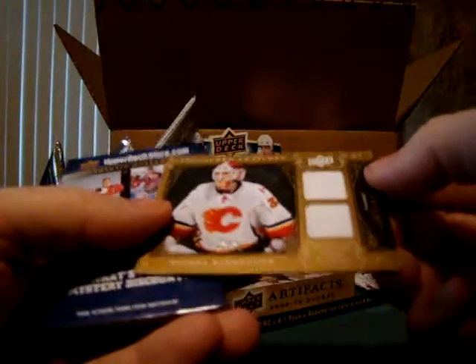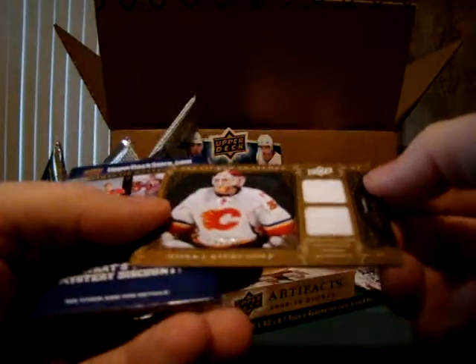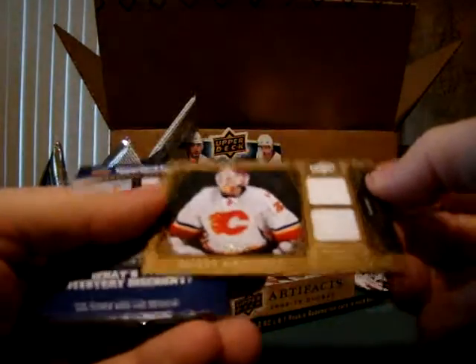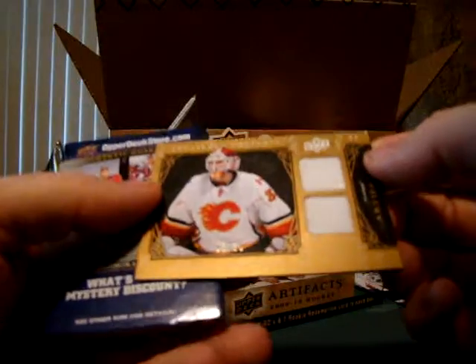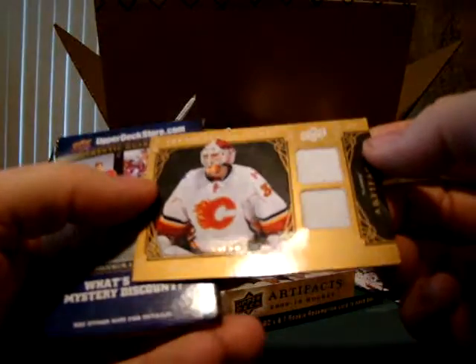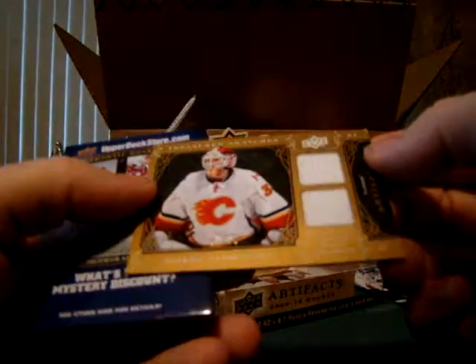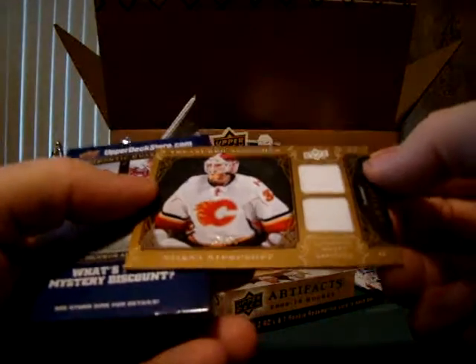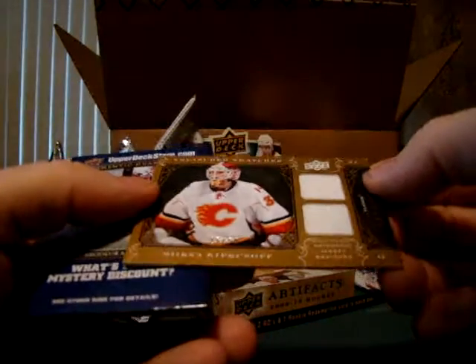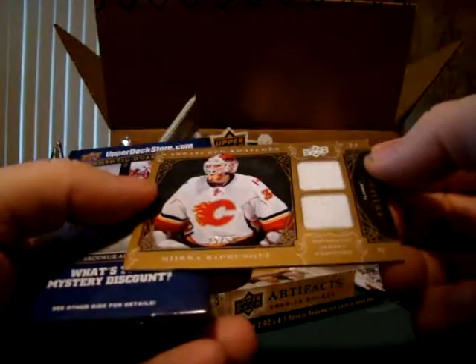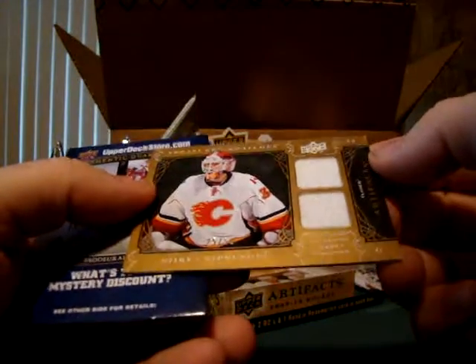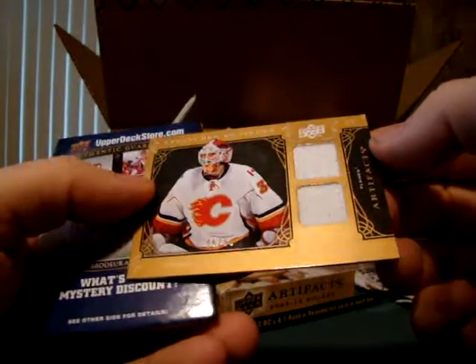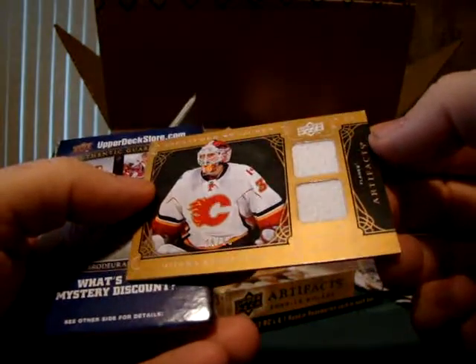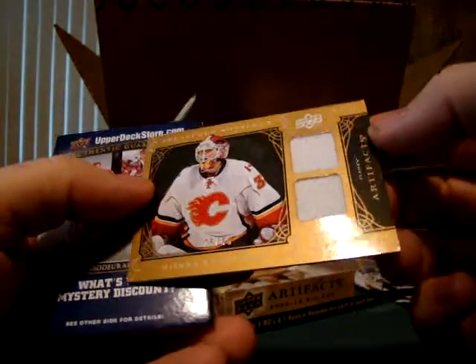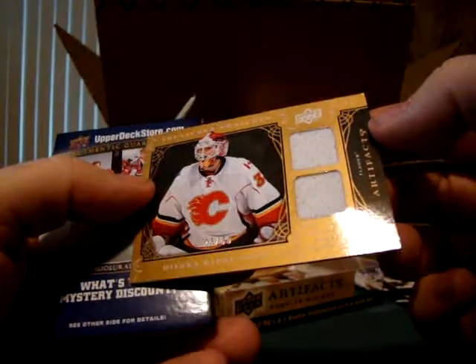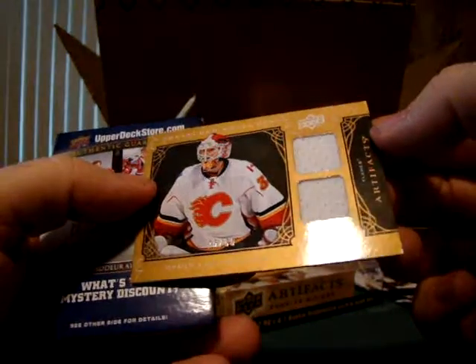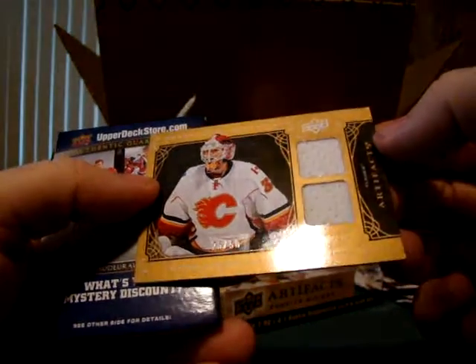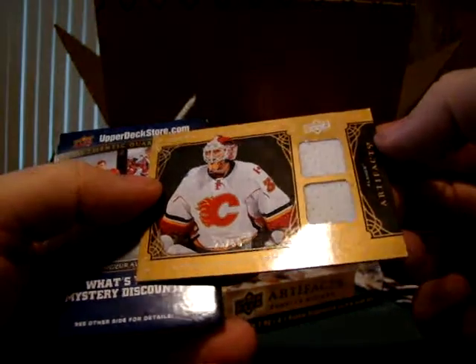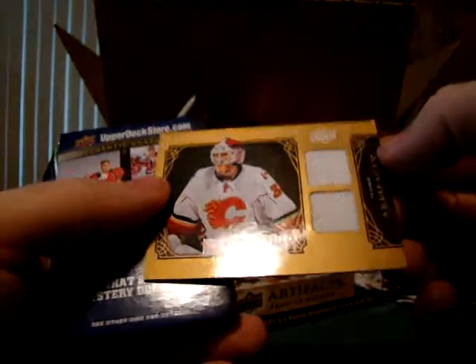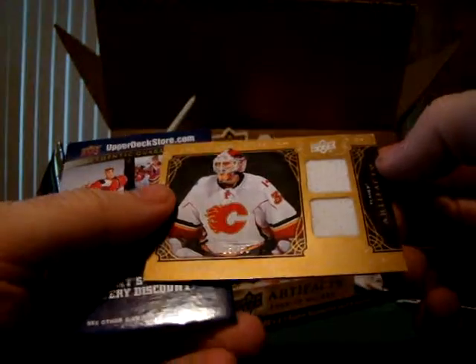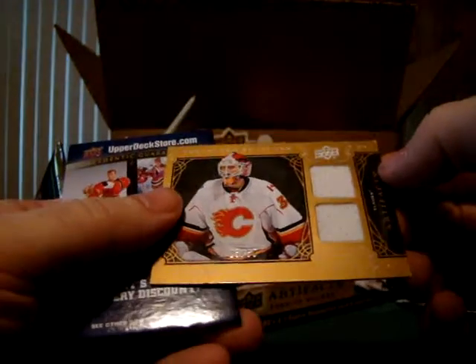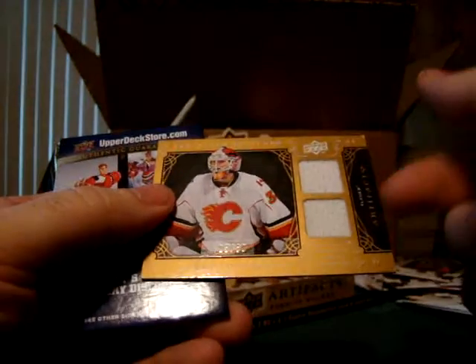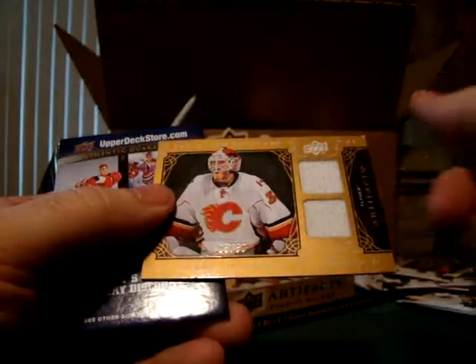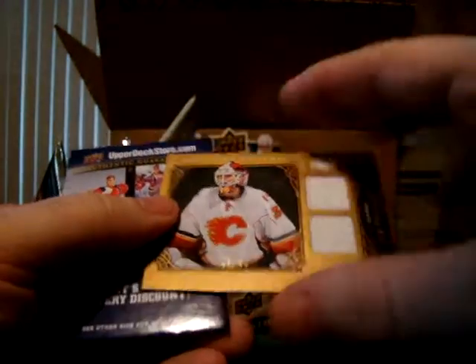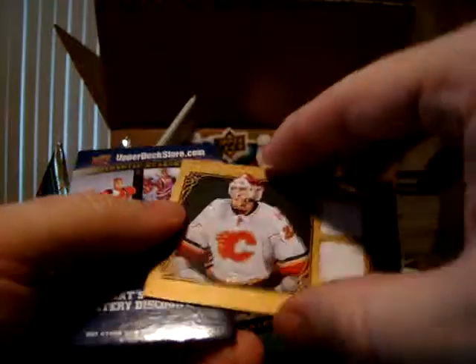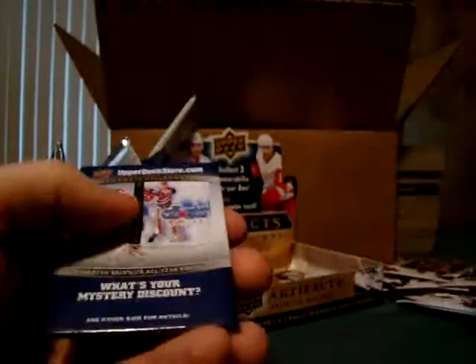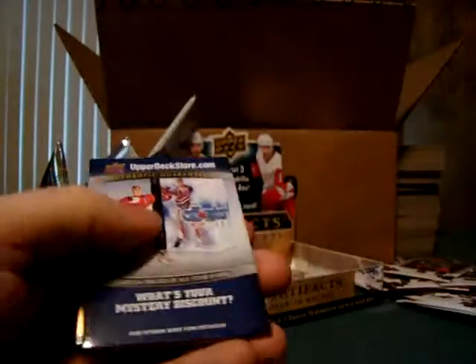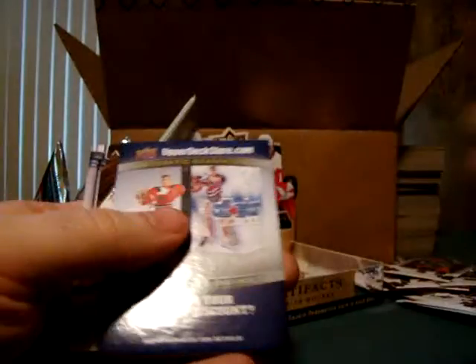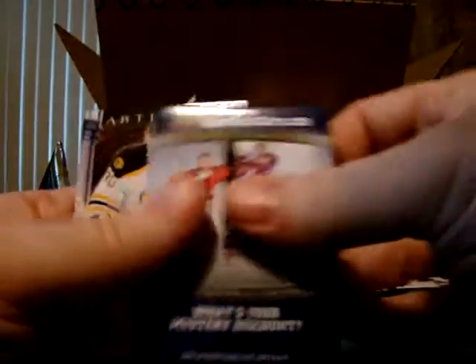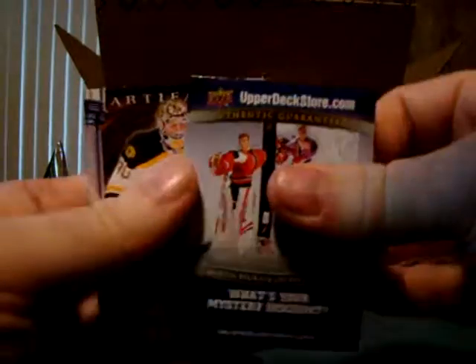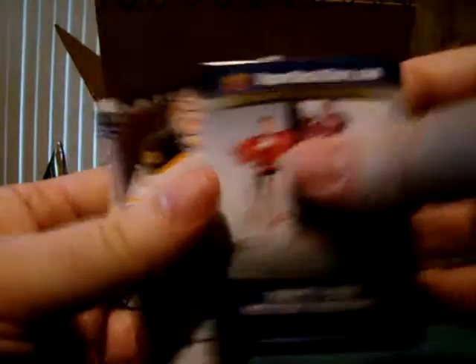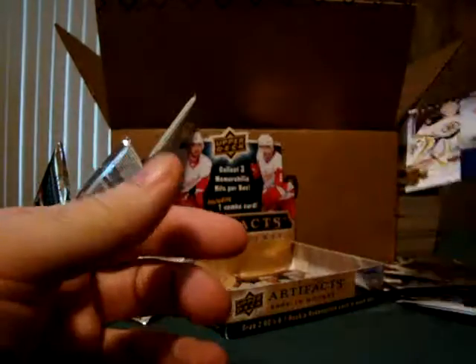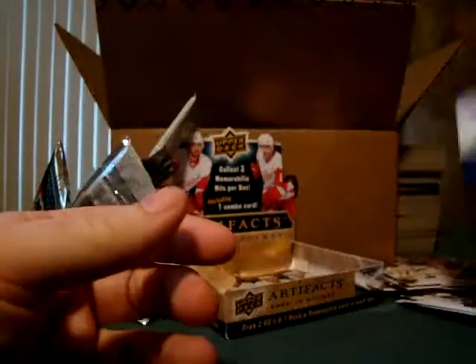And Mika Kiprusoff, 25 out of 50, jersey swatches — both white. I just sold a great patch of his on eBay the other day.